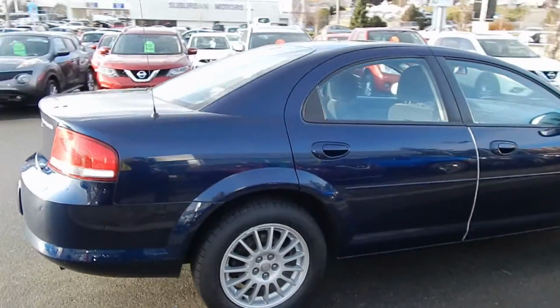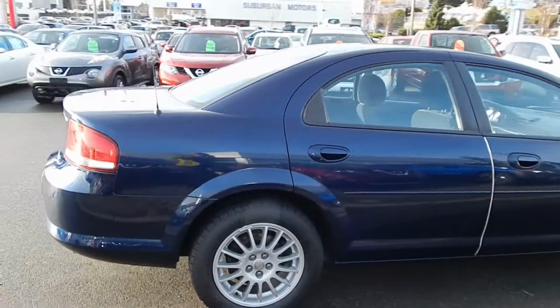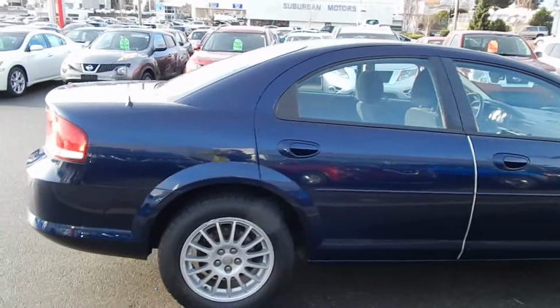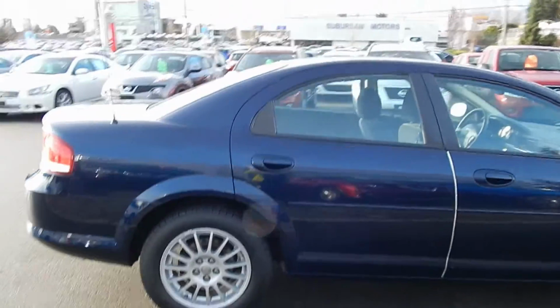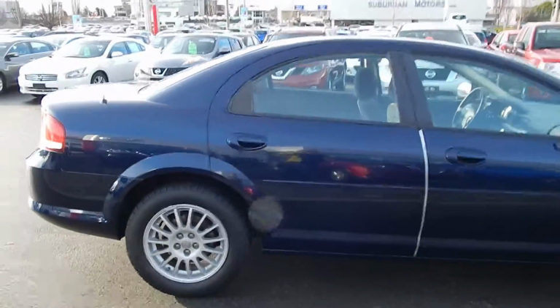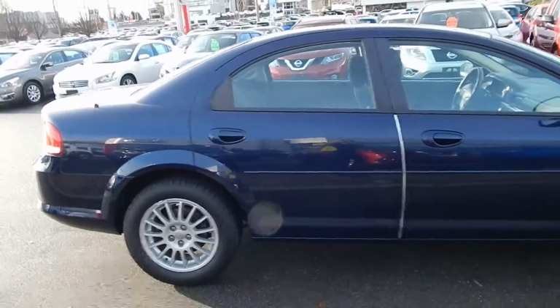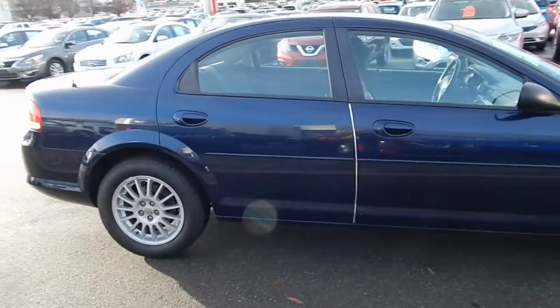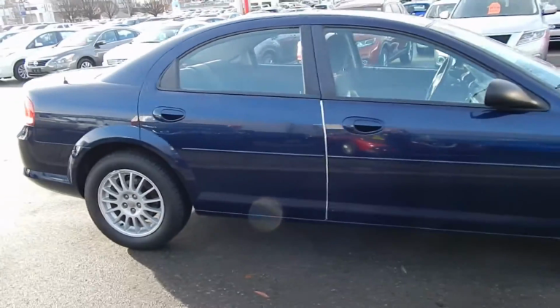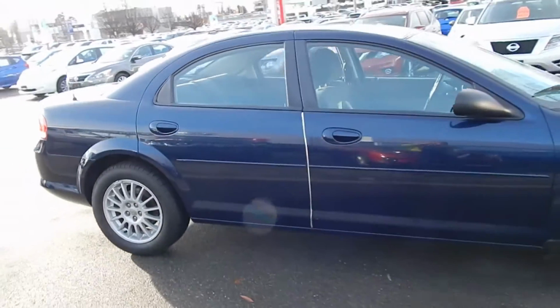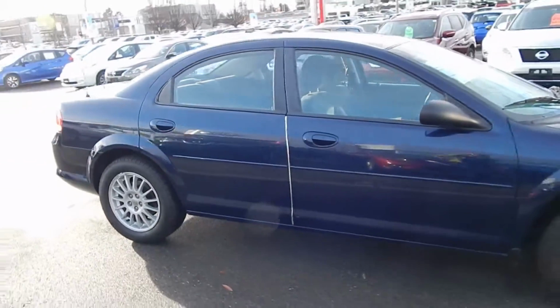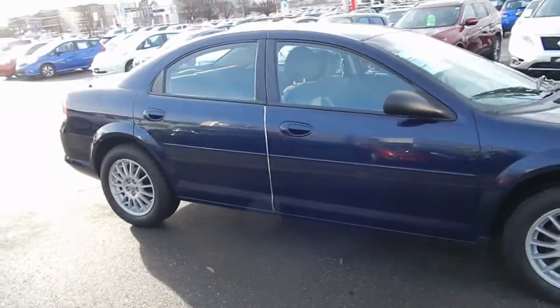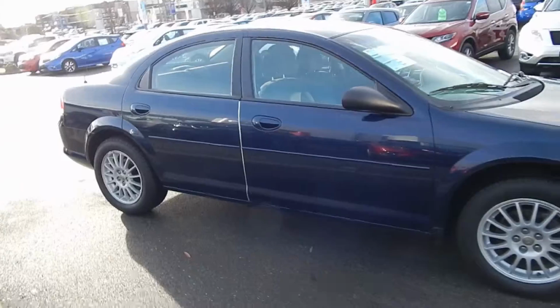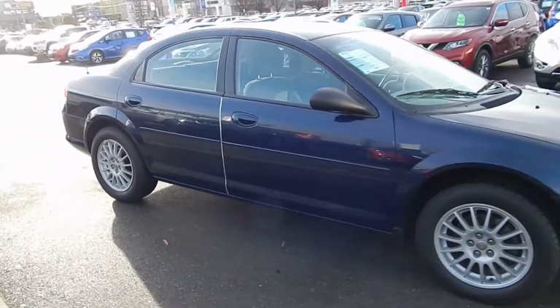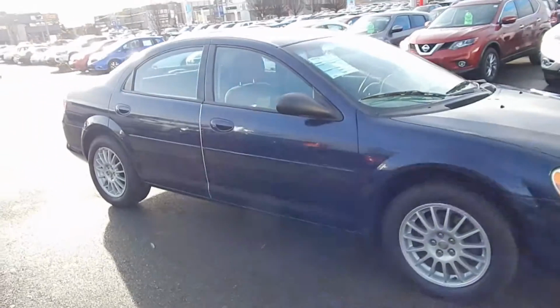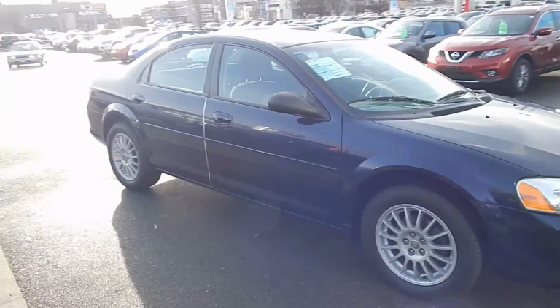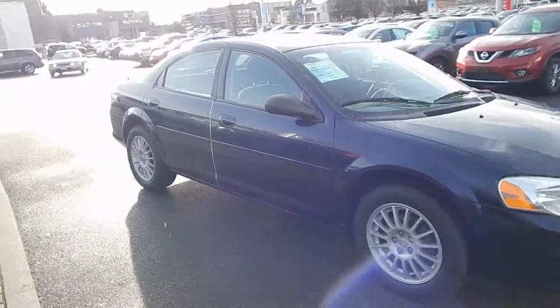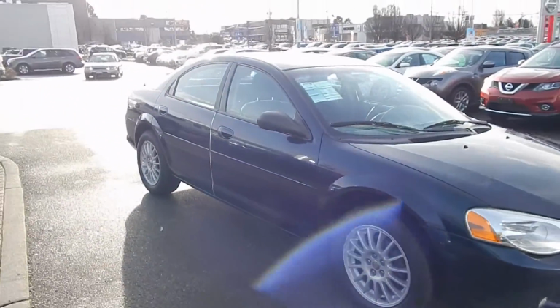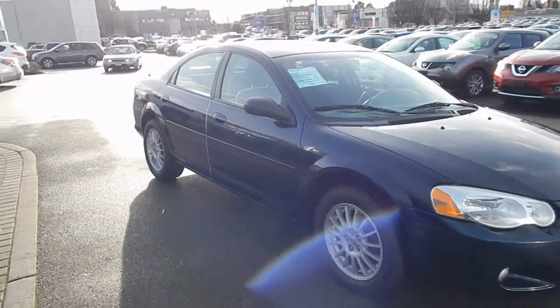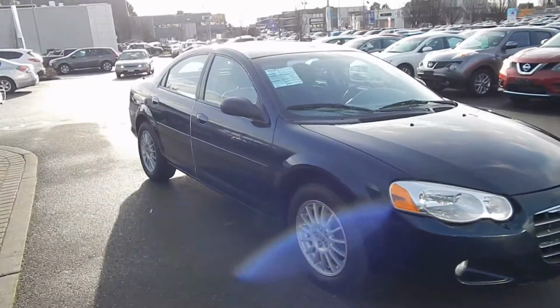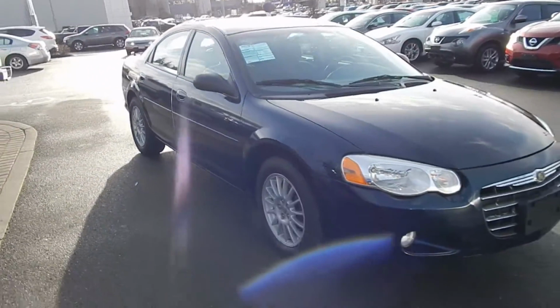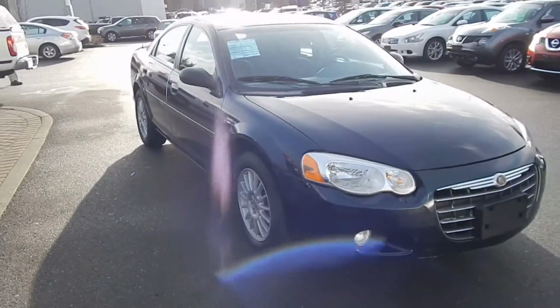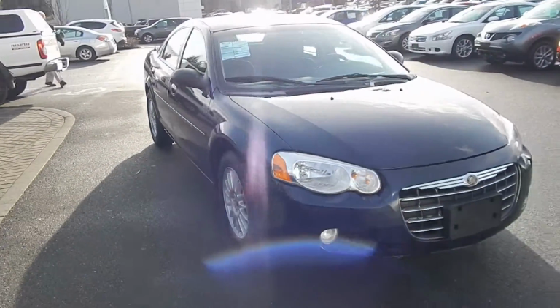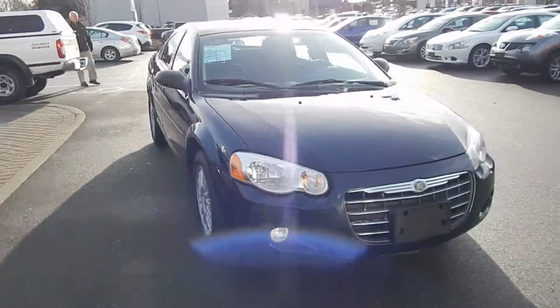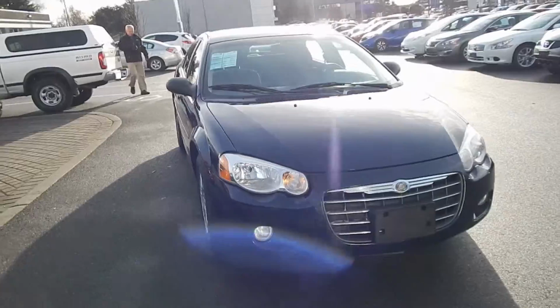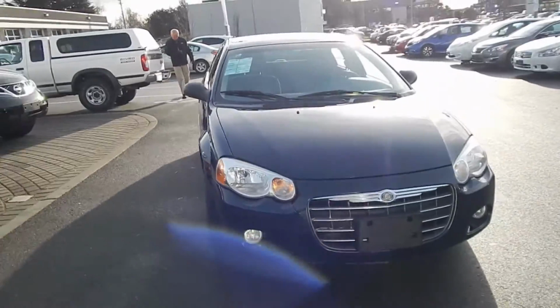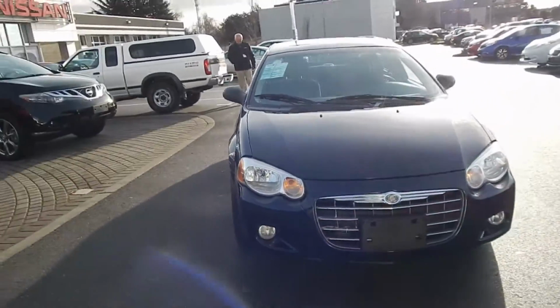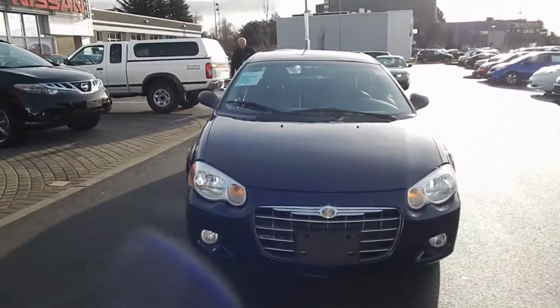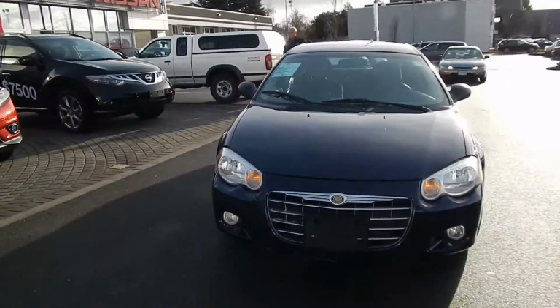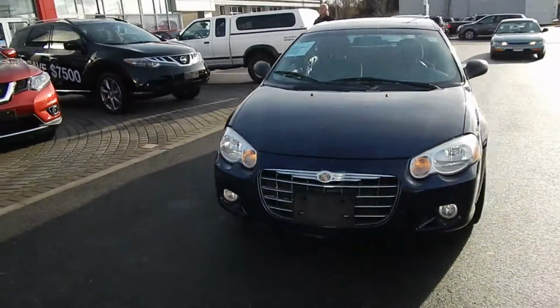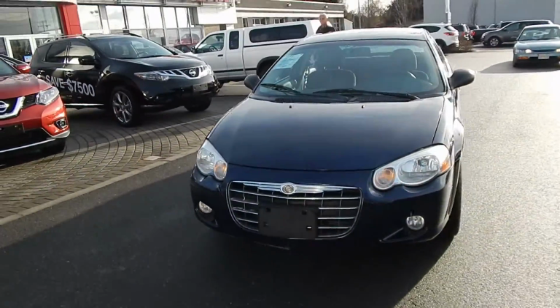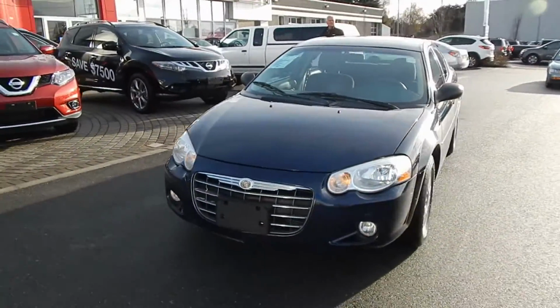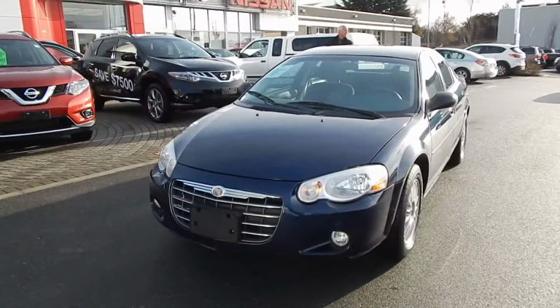This type of used car happens only on the island. It's nicely appointed with a six-cylinder, which has lots of get-up-and-go, automatic transmission, full power group including windows, locks, mirrors, as well as nice alloy wheels.